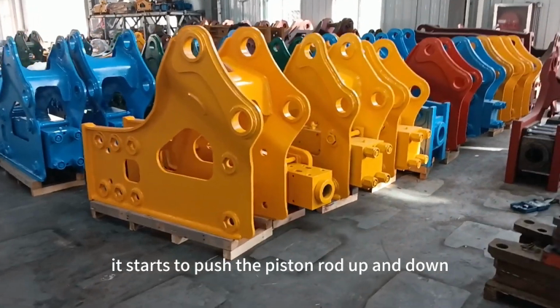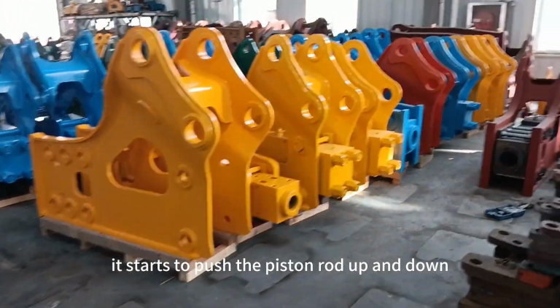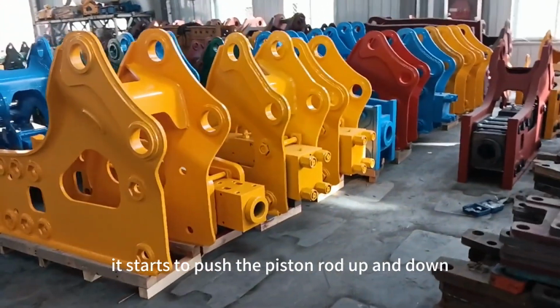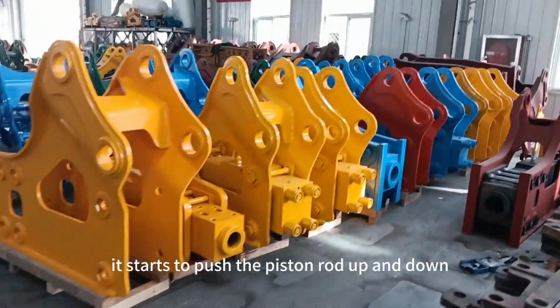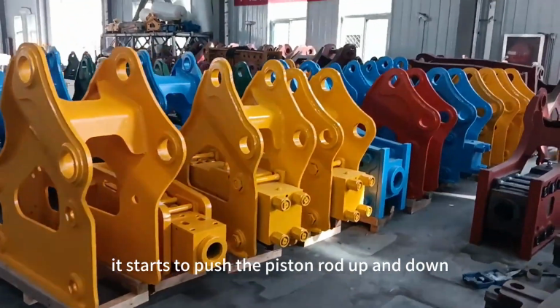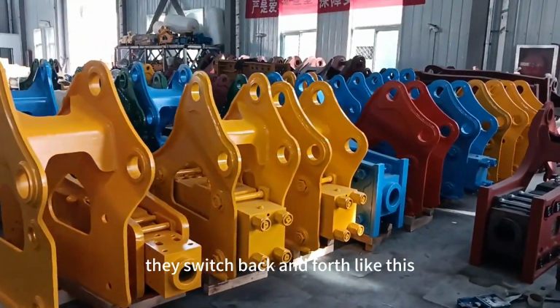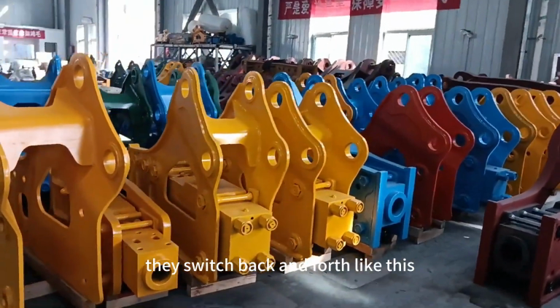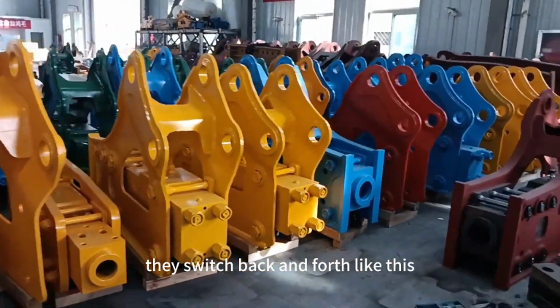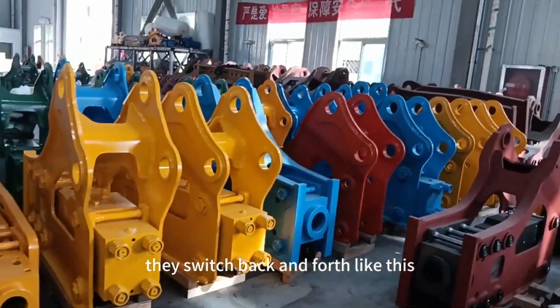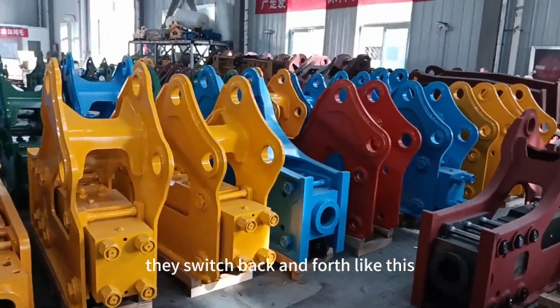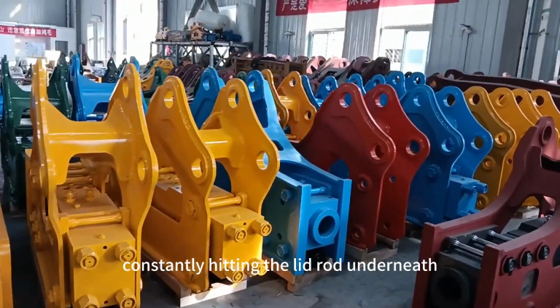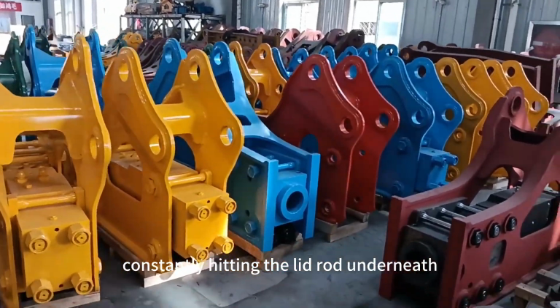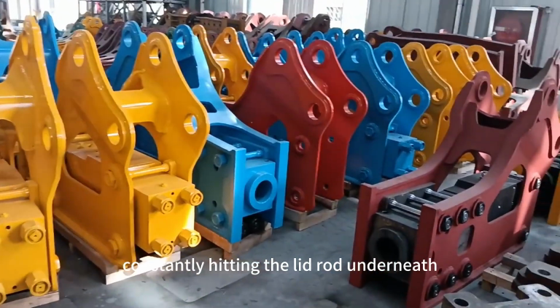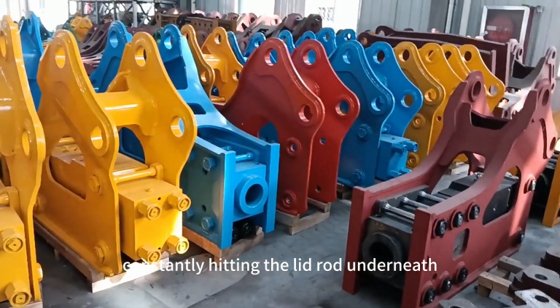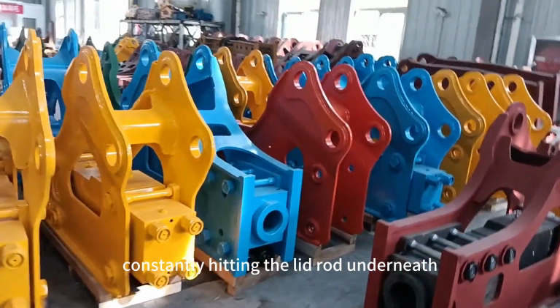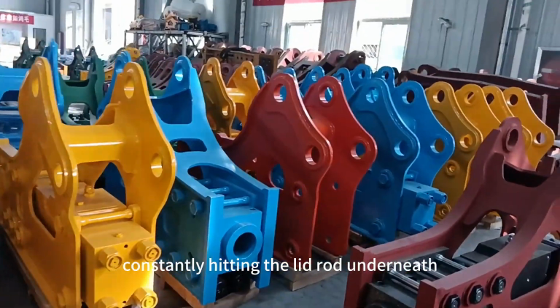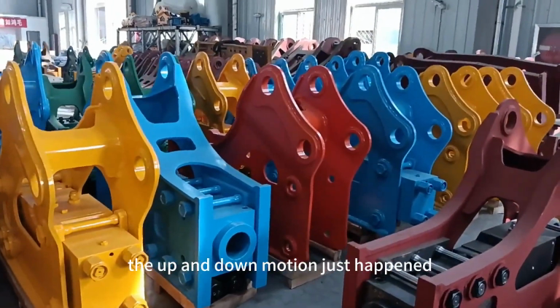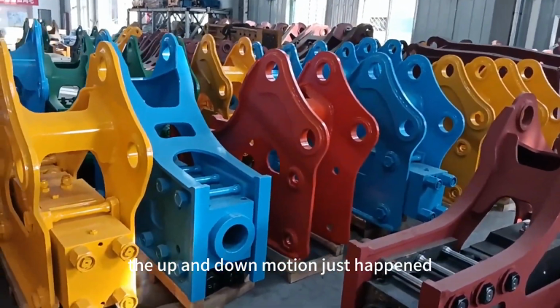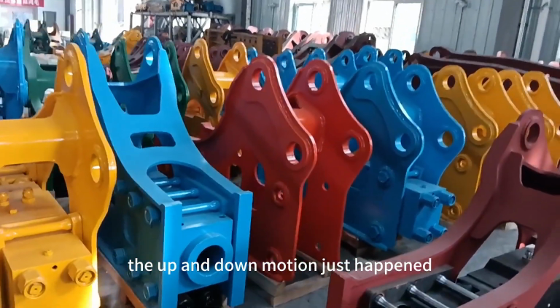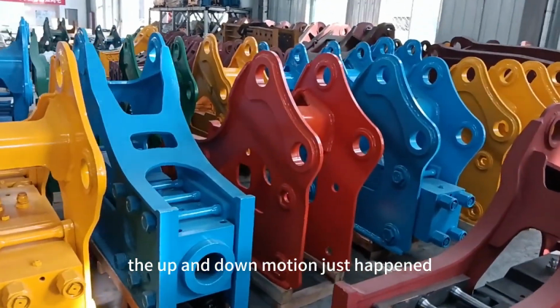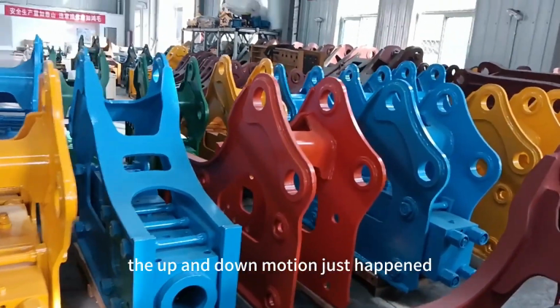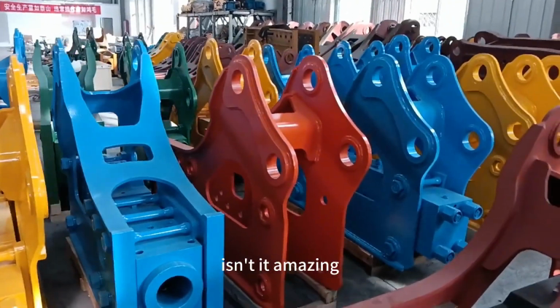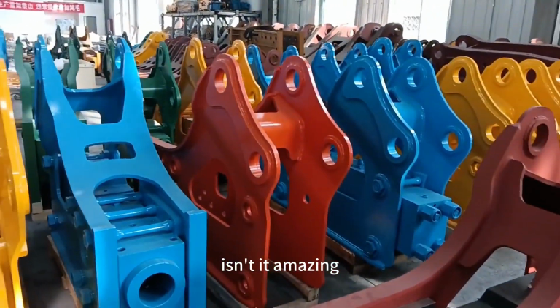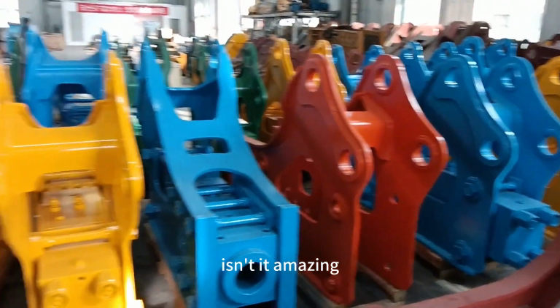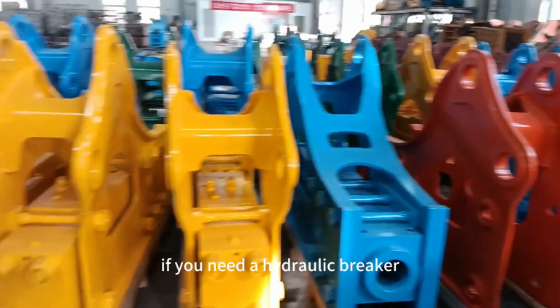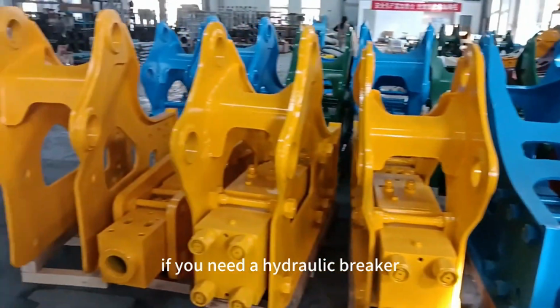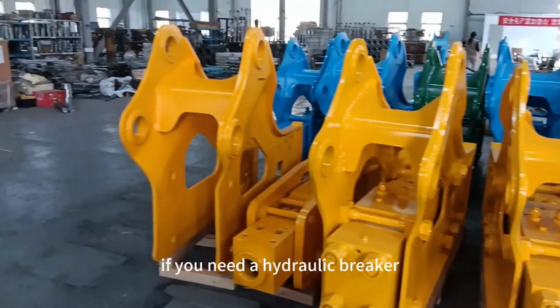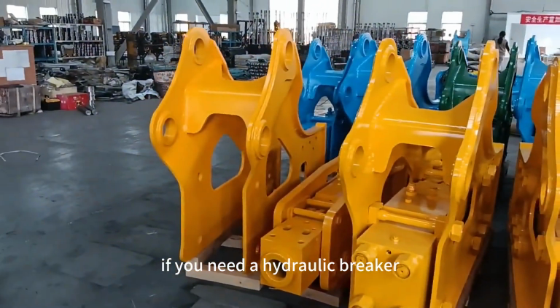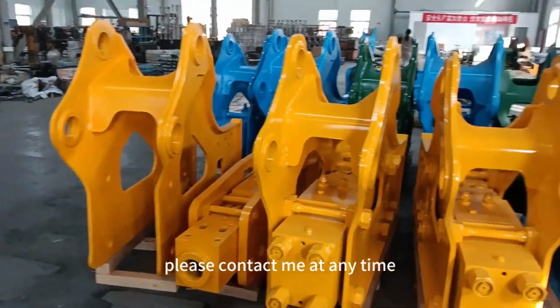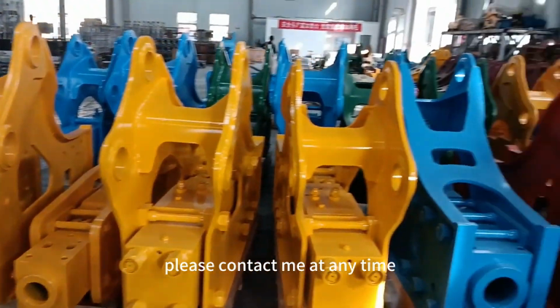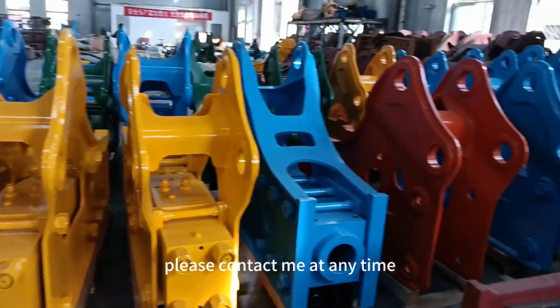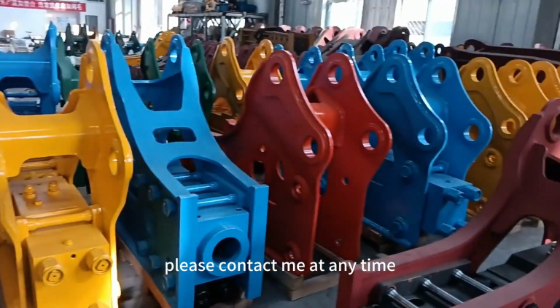This pushes the piston rod up and down — they switch back and forth constantly, hitting the lead rod underneath. That up-and-down motion is what does the work. Isn't it amazing? If you need a hydraulic breaker, please contact me at any time.